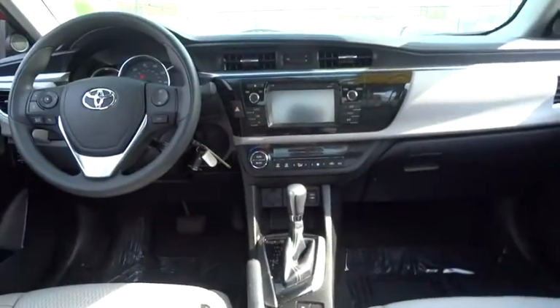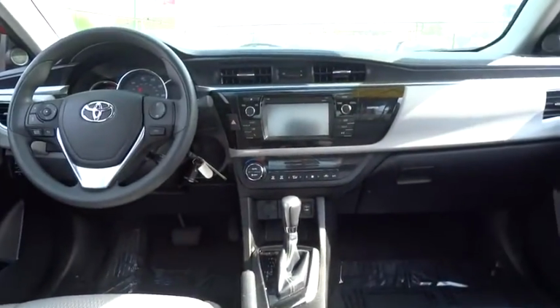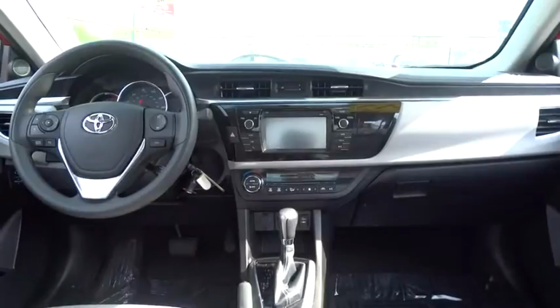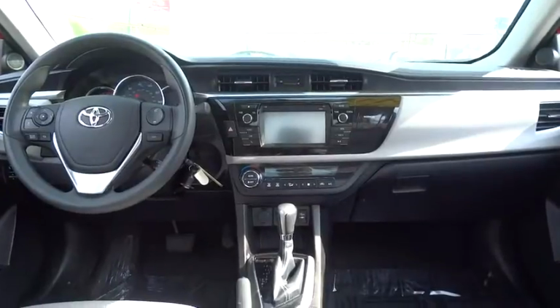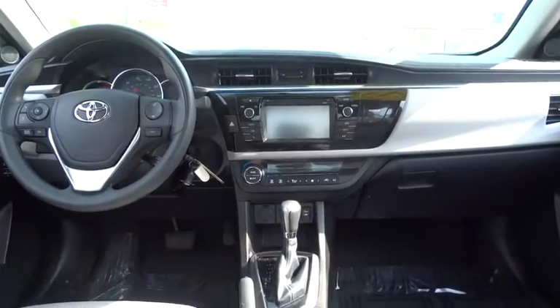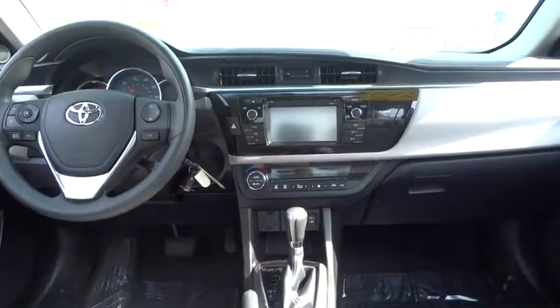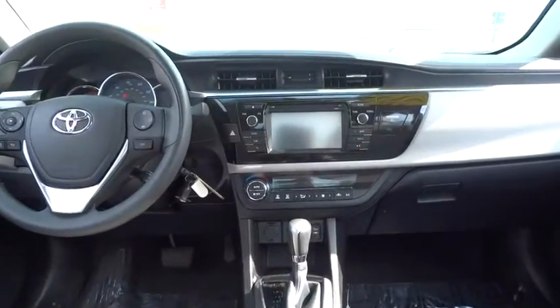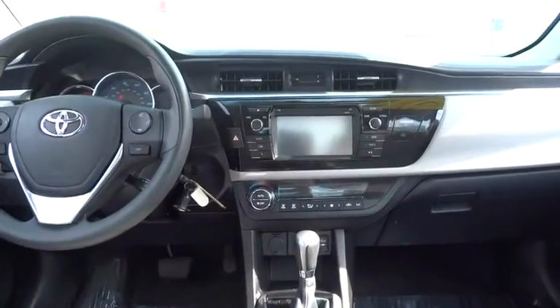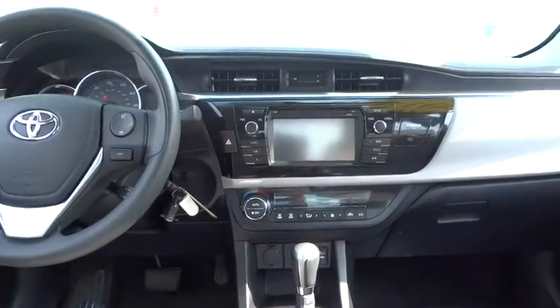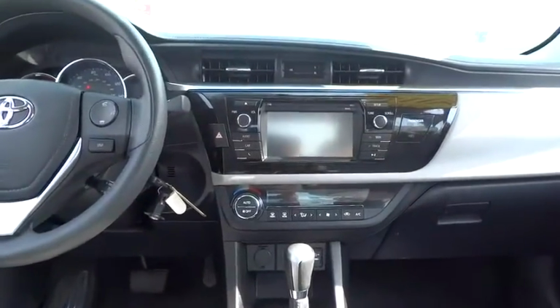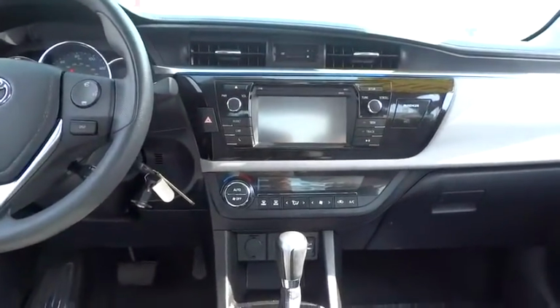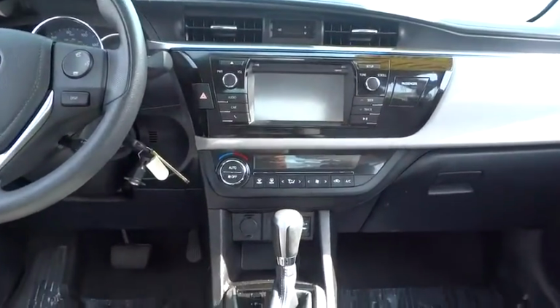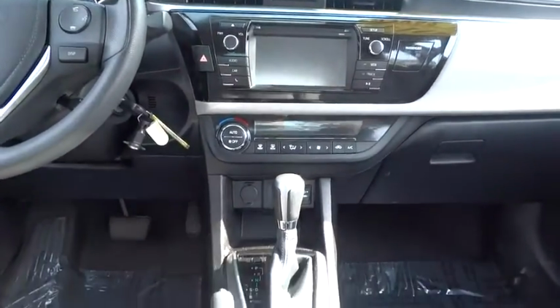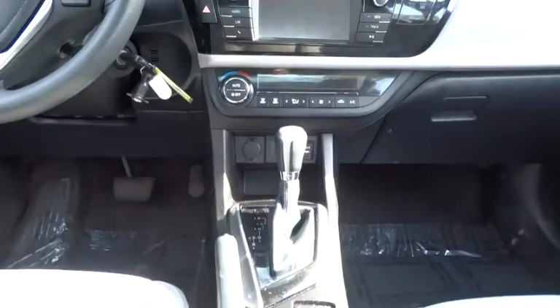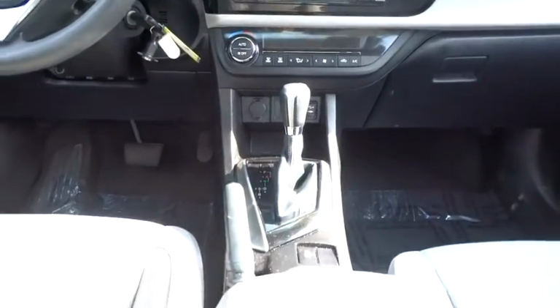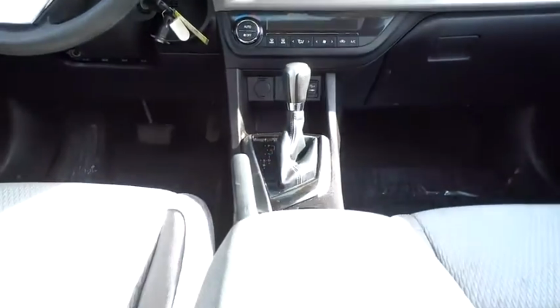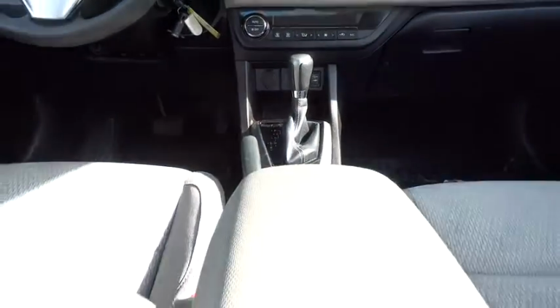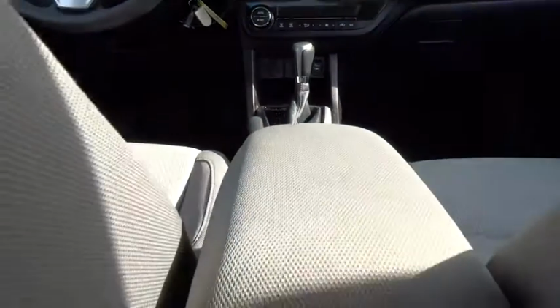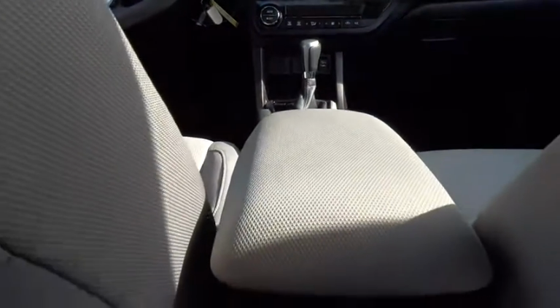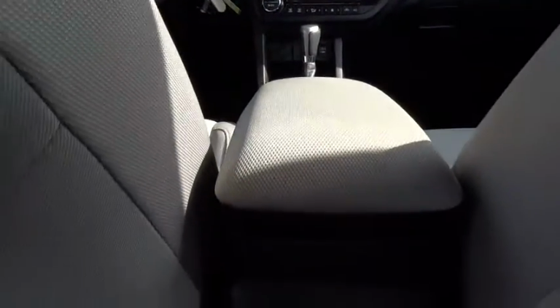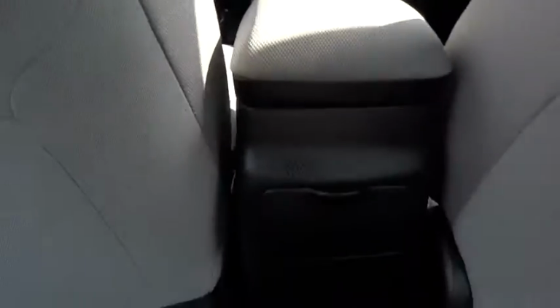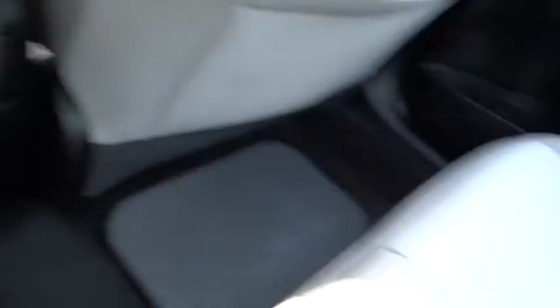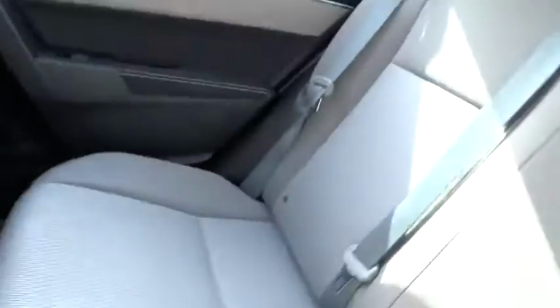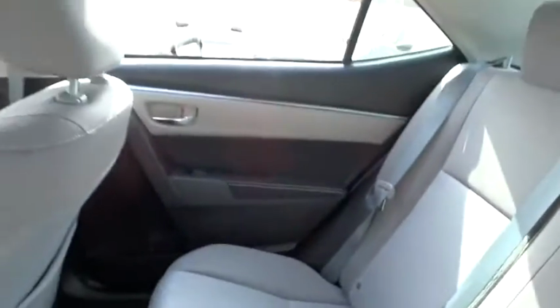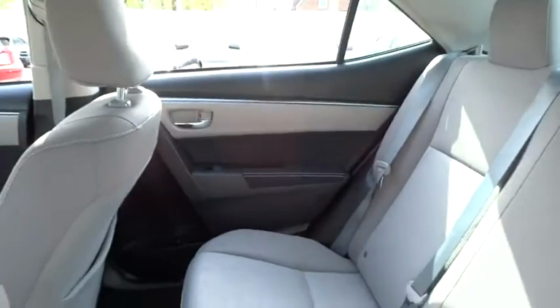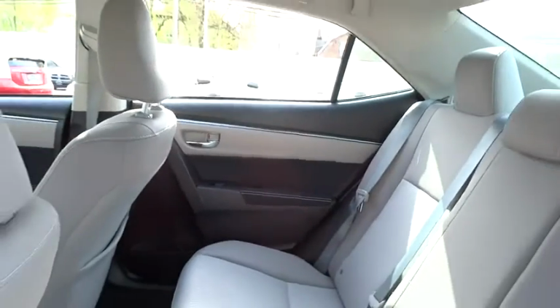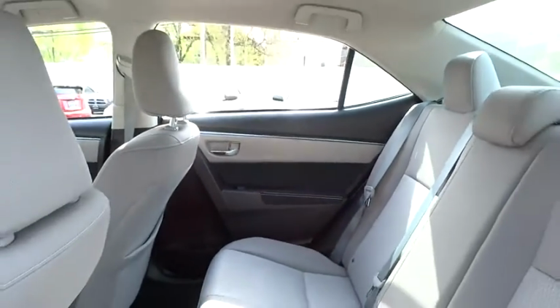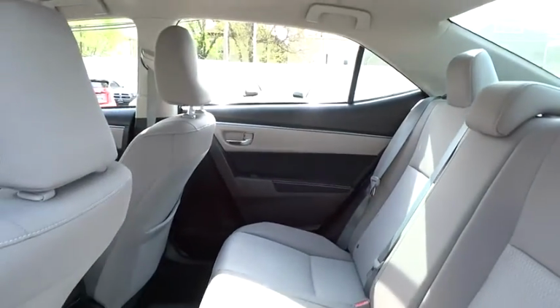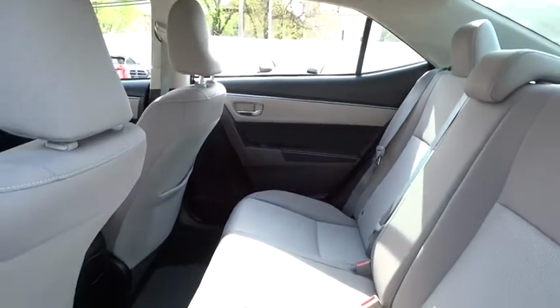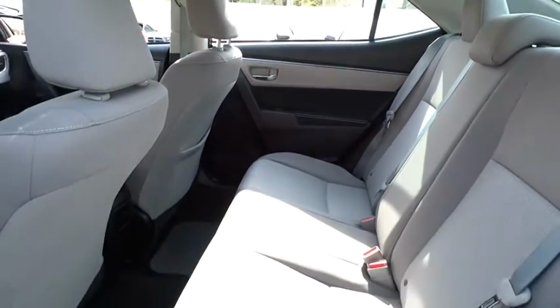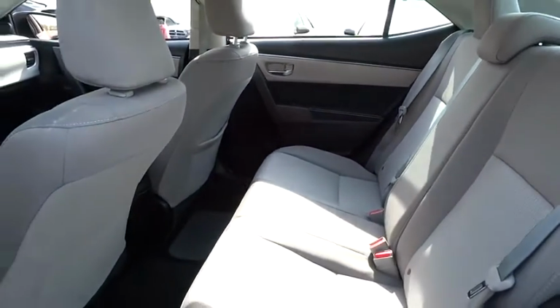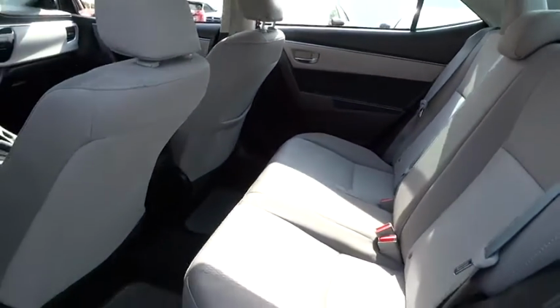Driver airbag, cruise control, keyless entry, AM/FM stereo radio, climate control, FWD, rear defrost, MP3 player, bucket seats, CD player, trip computer, power windows, and passenger airbag.